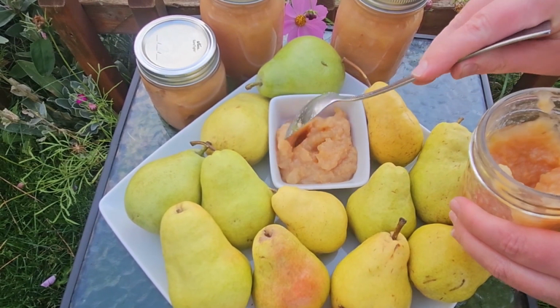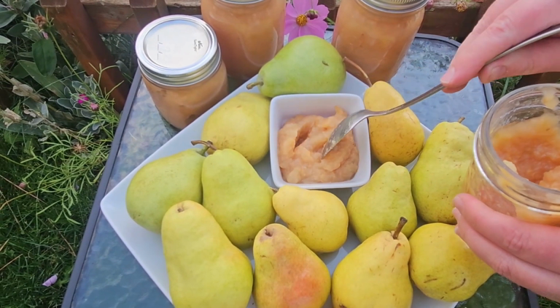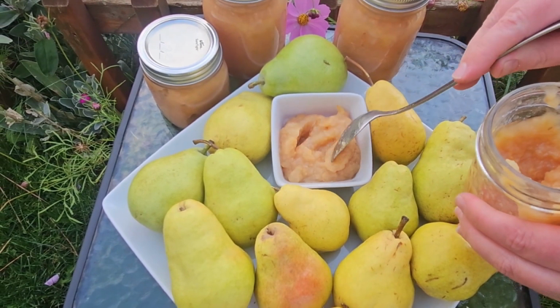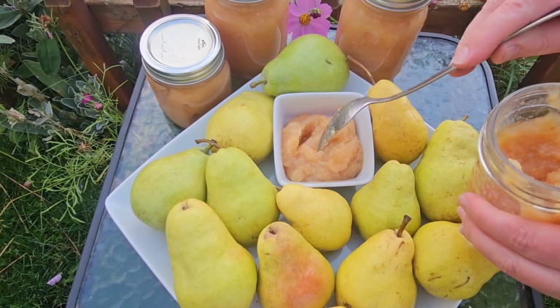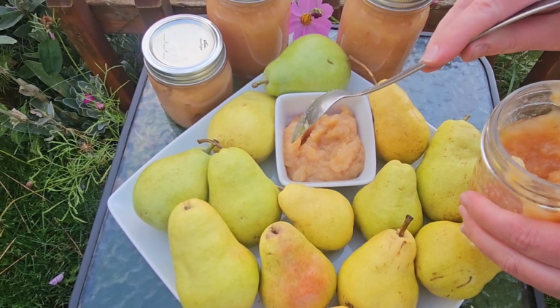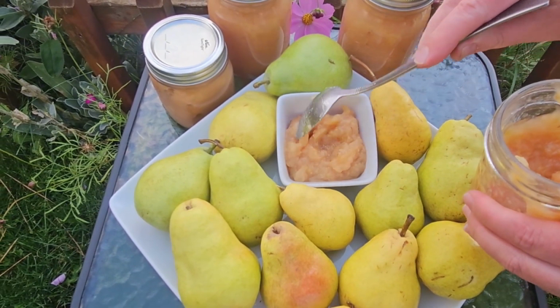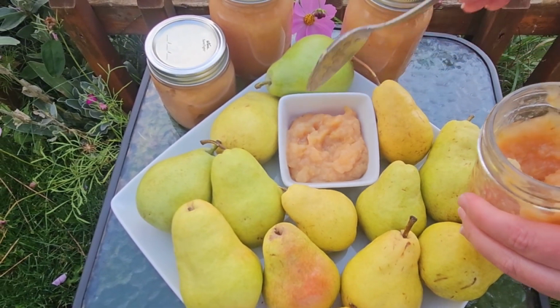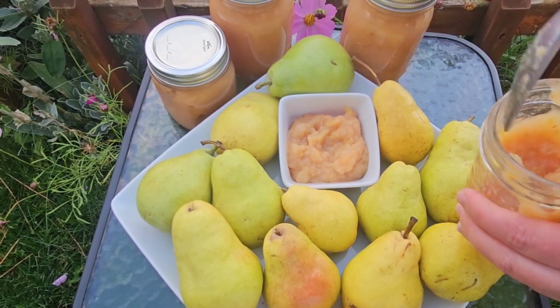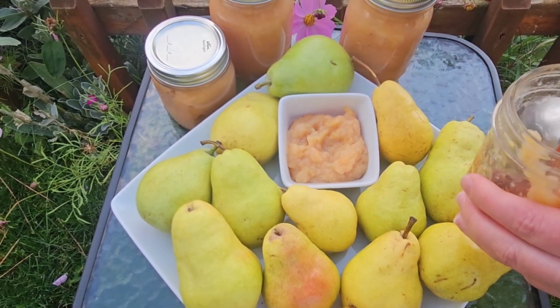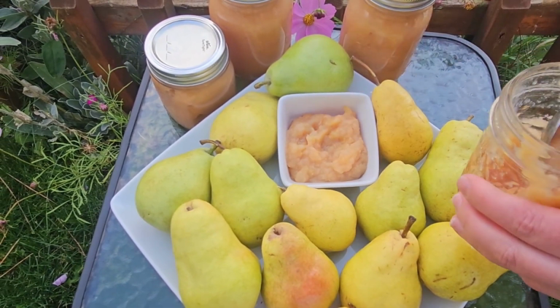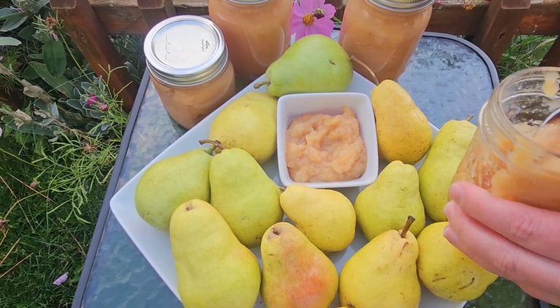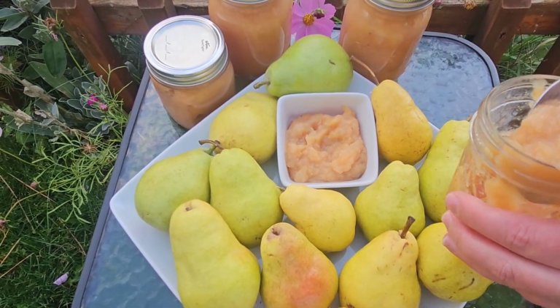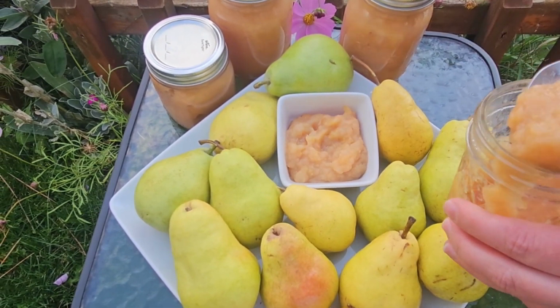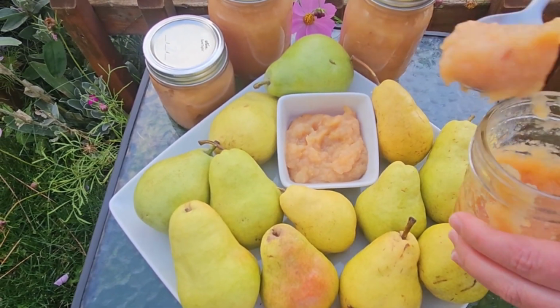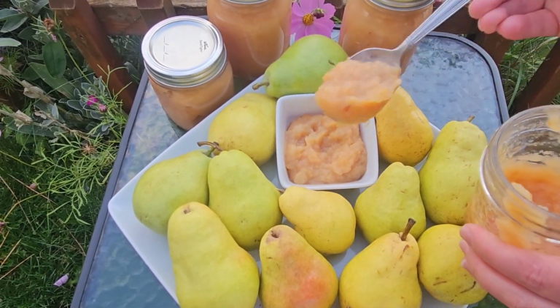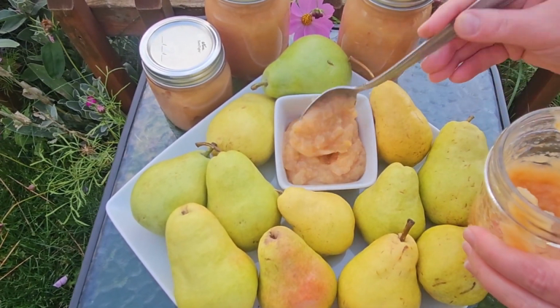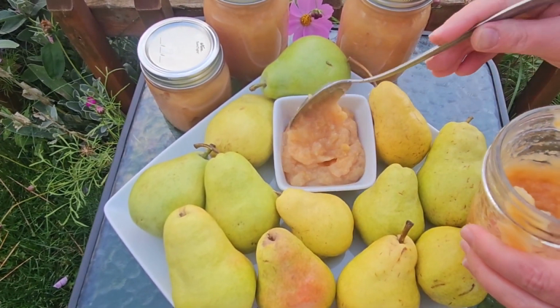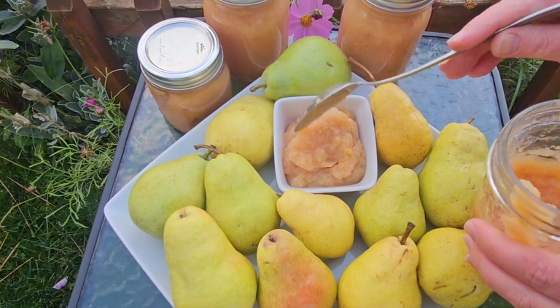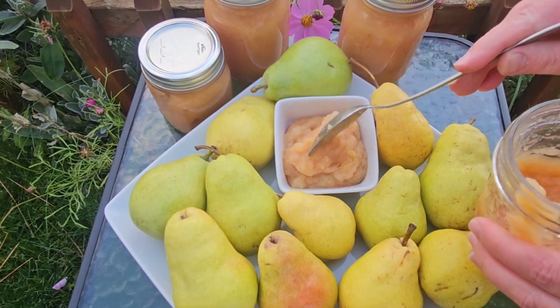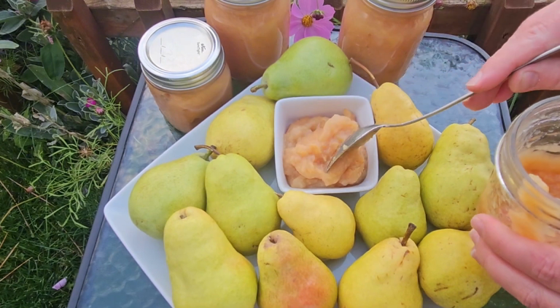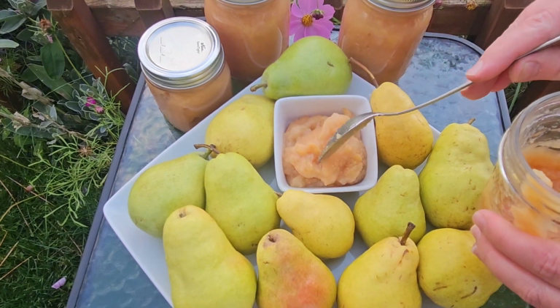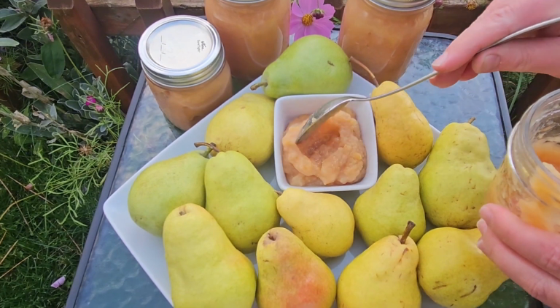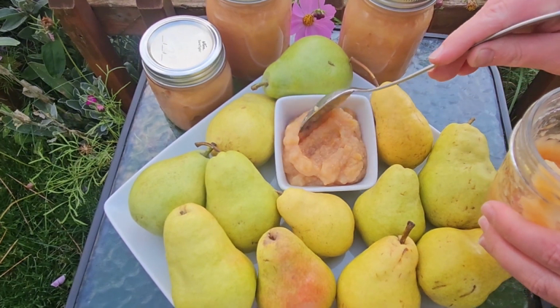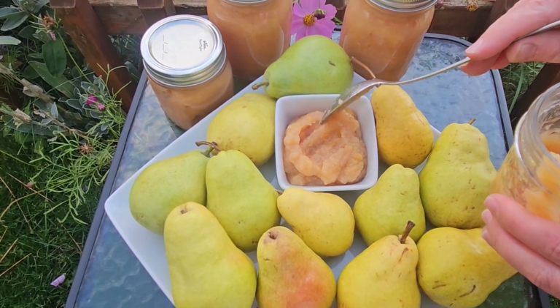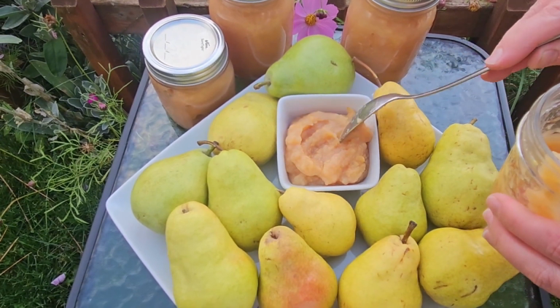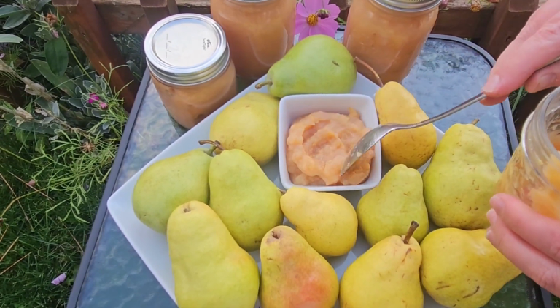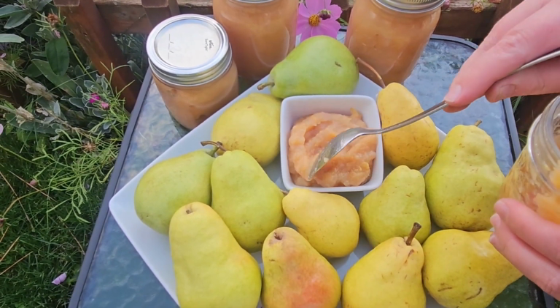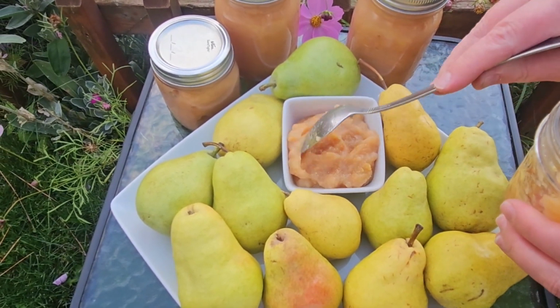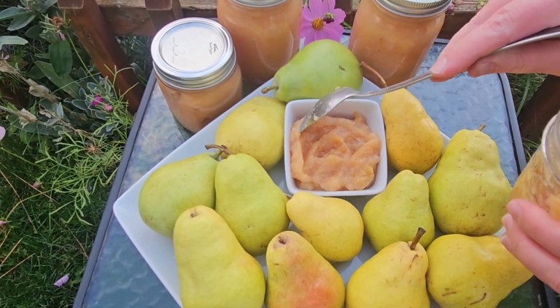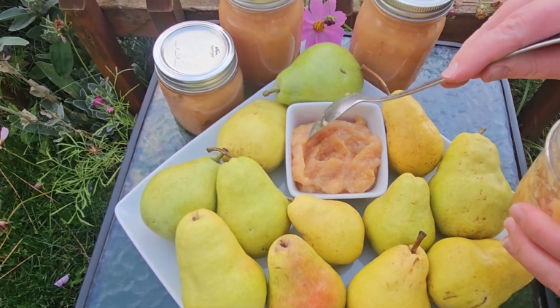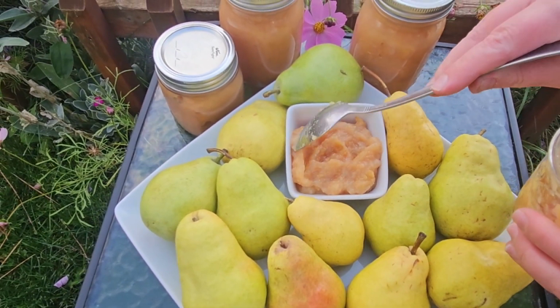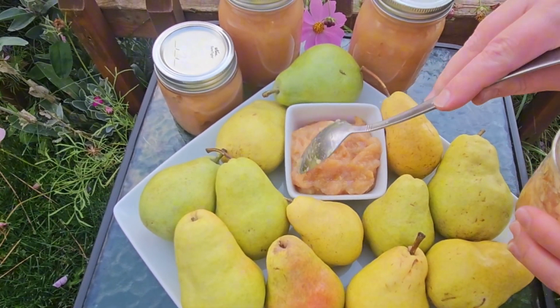Our pear jam is going to be nice and smooth. It's going to have an amazing color and texture. It's not going to be runny, so it's very perfect on your toast.